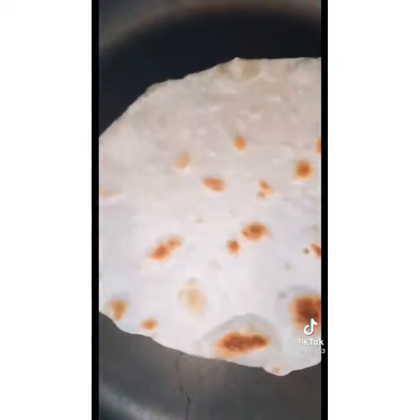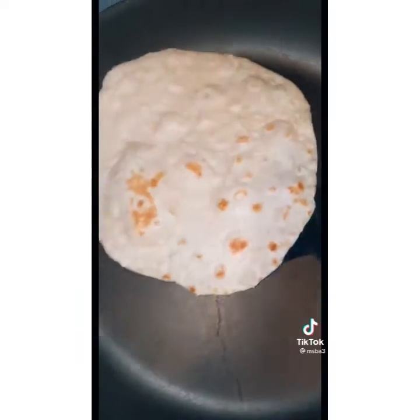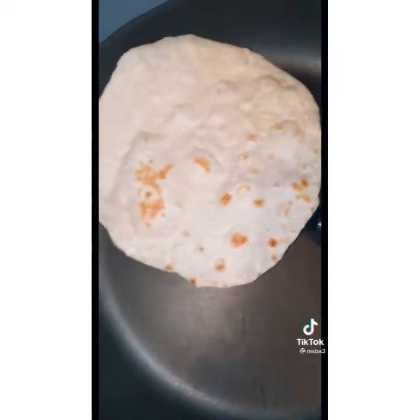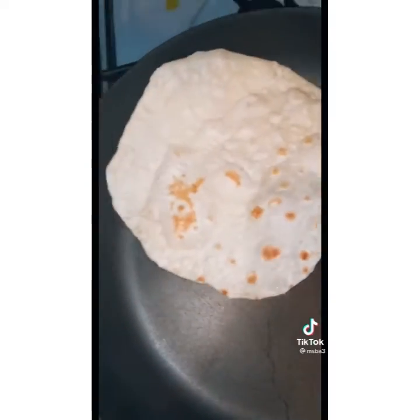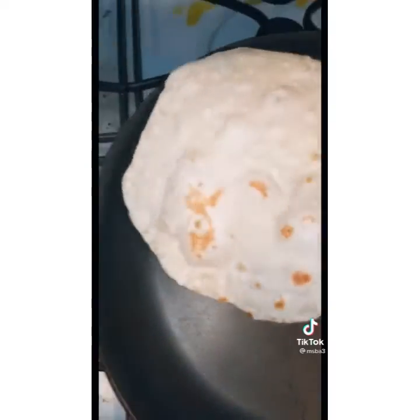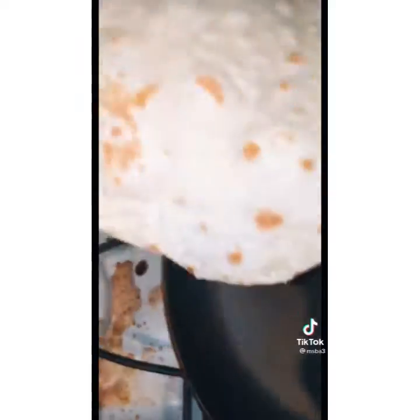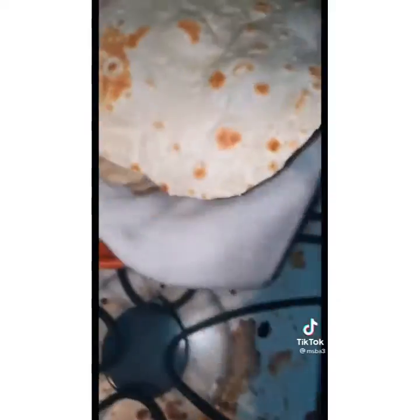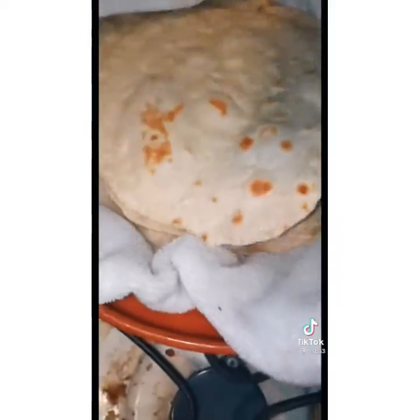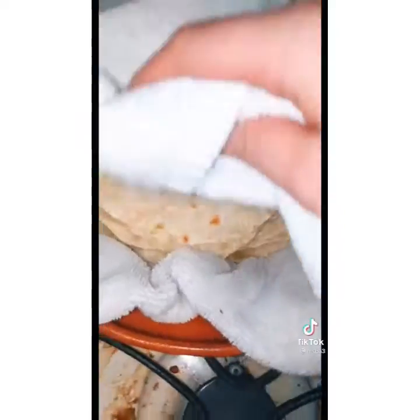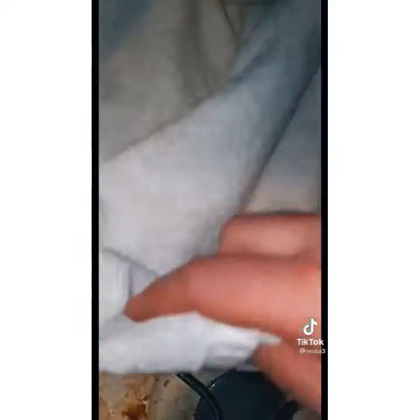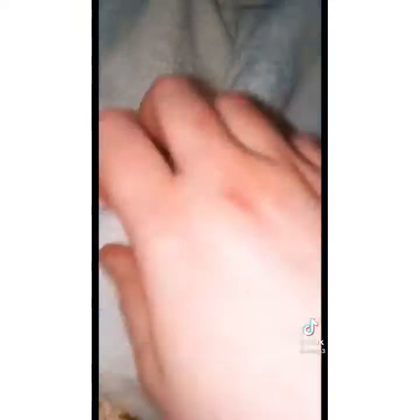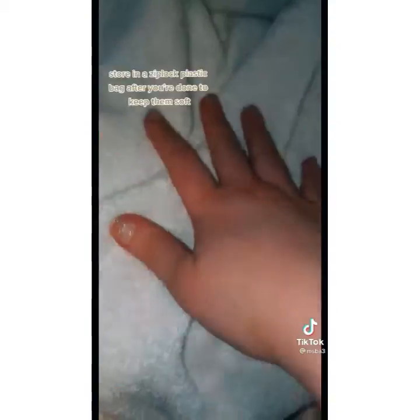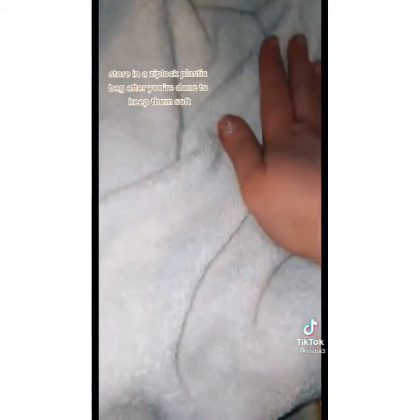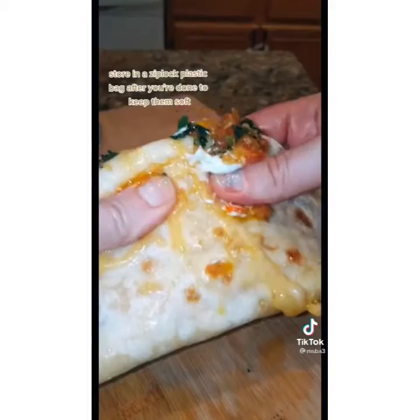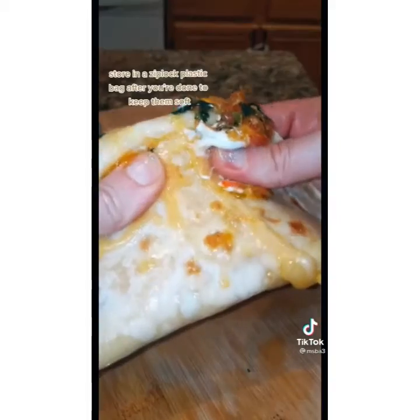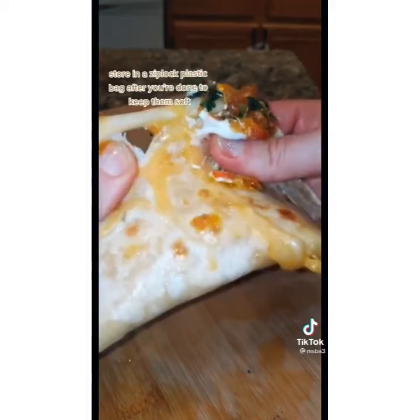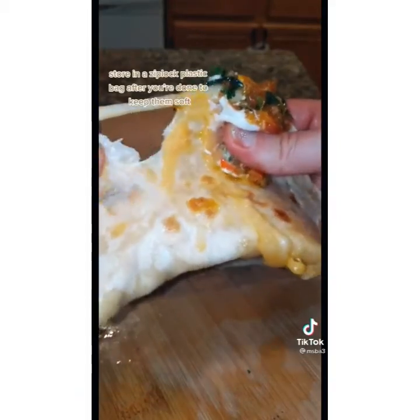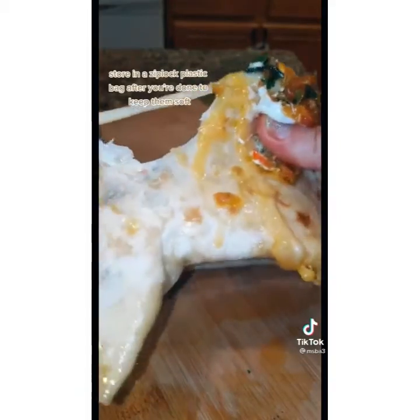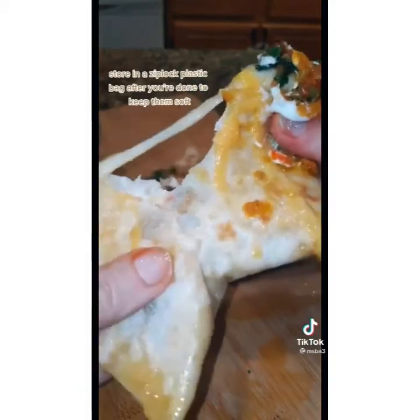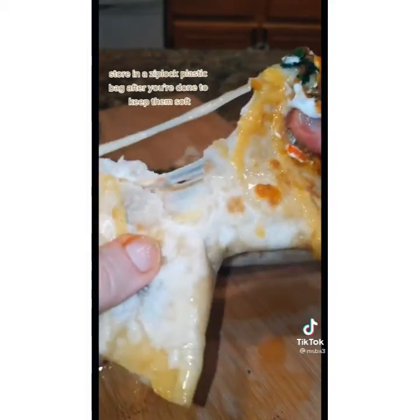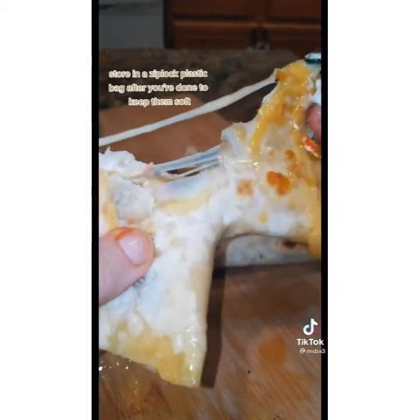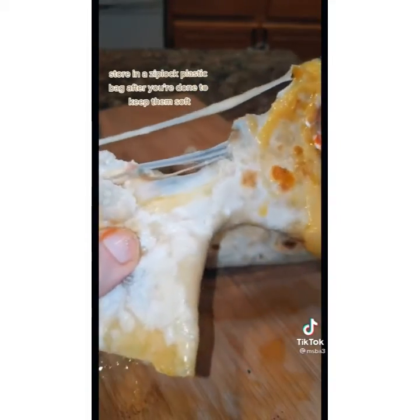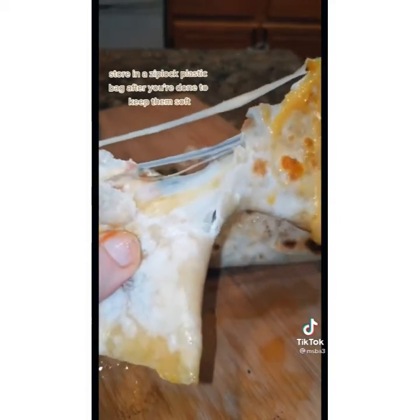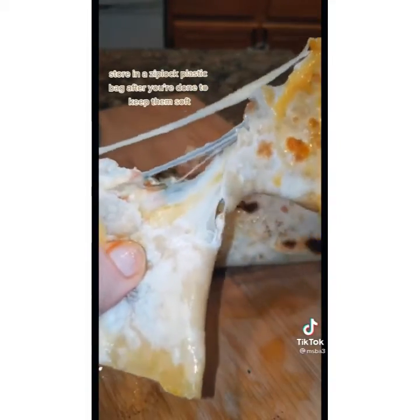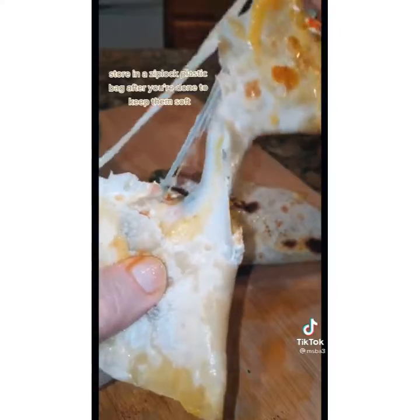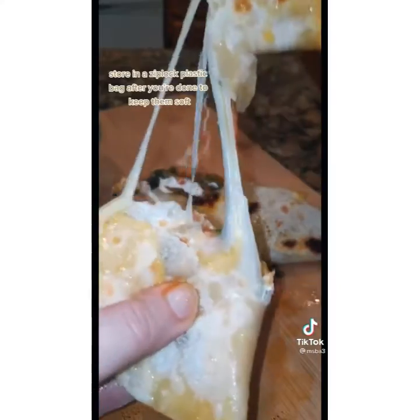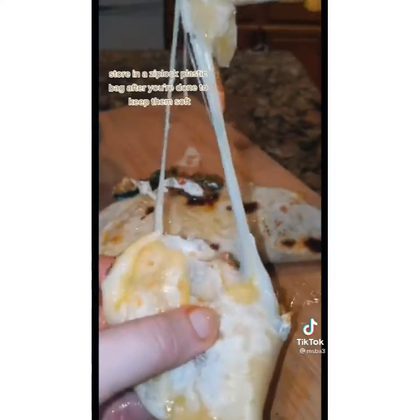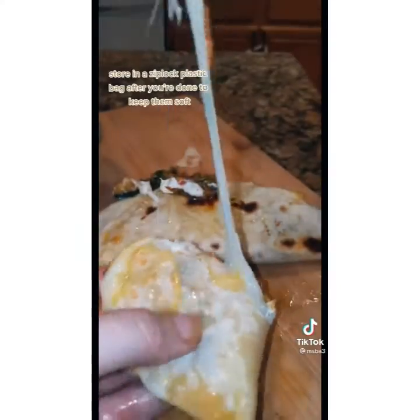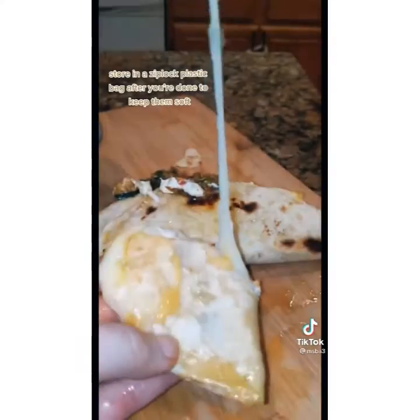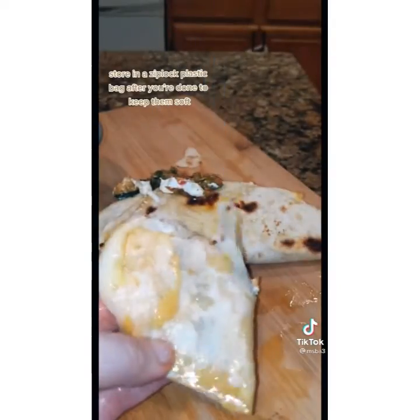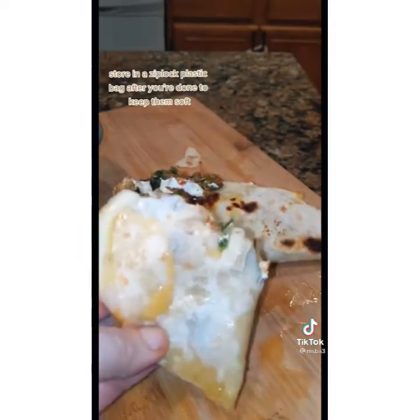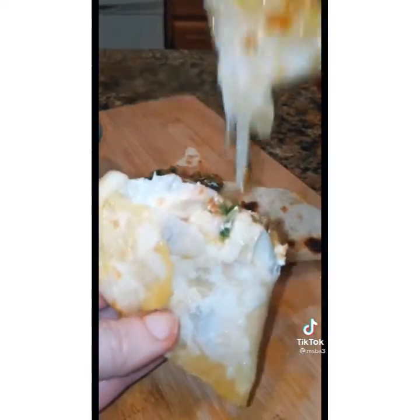Set your stove to medium heat and place the tortilla on the pan directly — no oil needed. Flip it when it starts to bubble and then flip it over into a towel, keeping them covered as you make them. As one was on the pan, I'd go roll out the next one — a fun little system. Stuff them with cheese and make what you have to make.